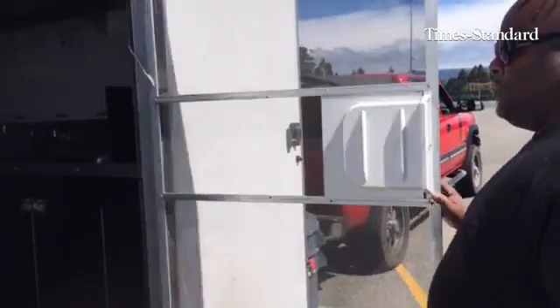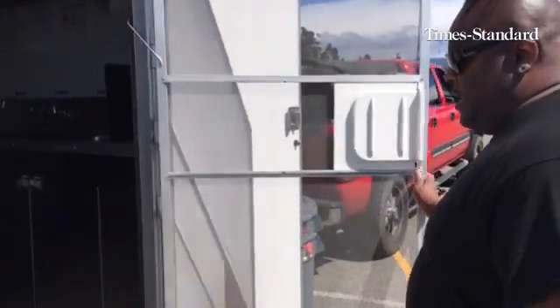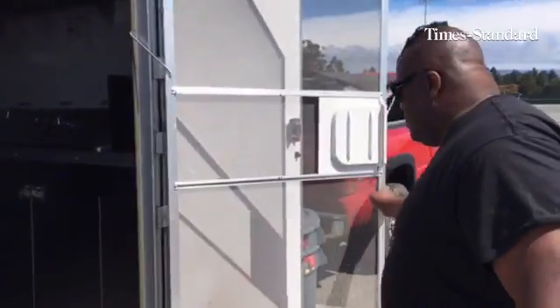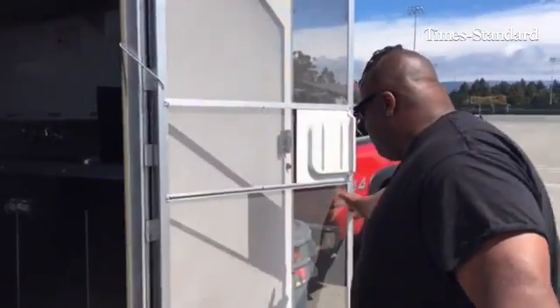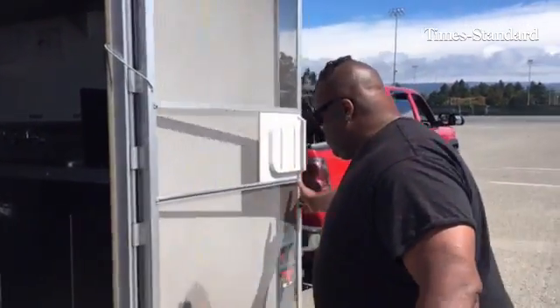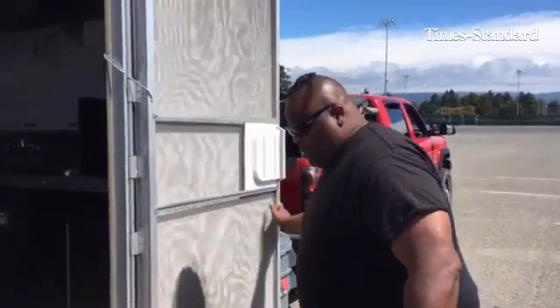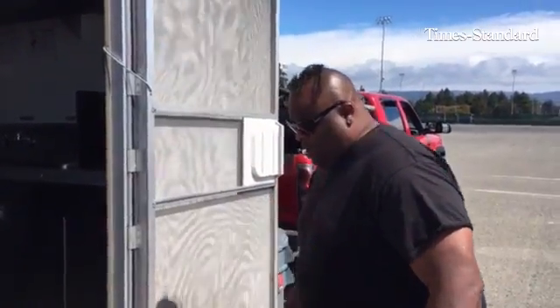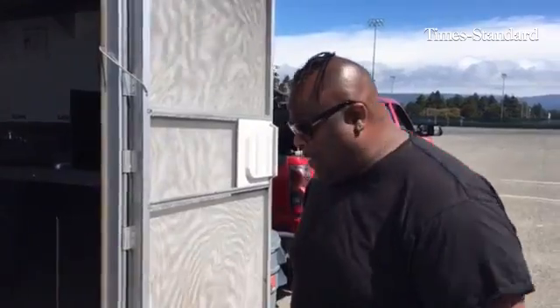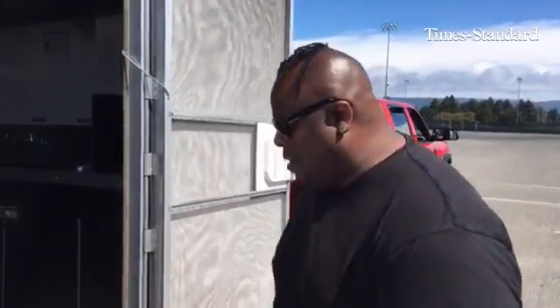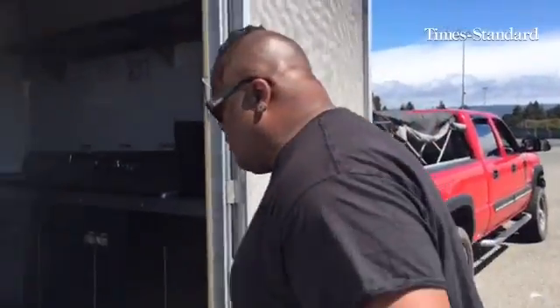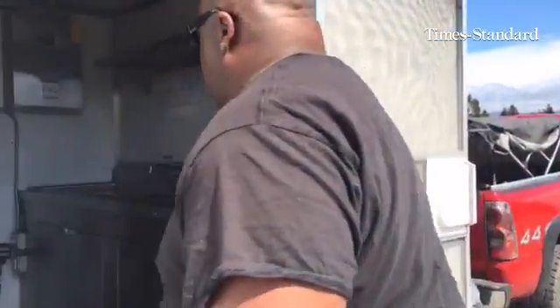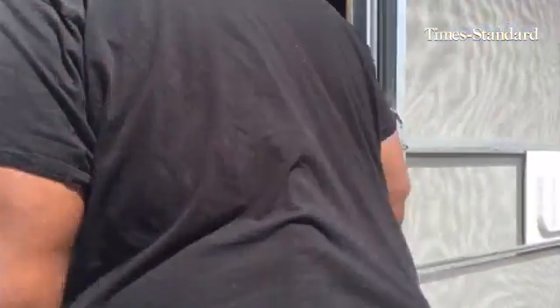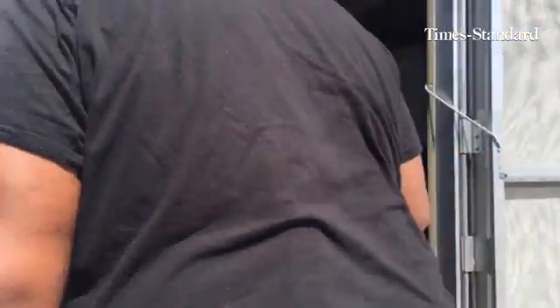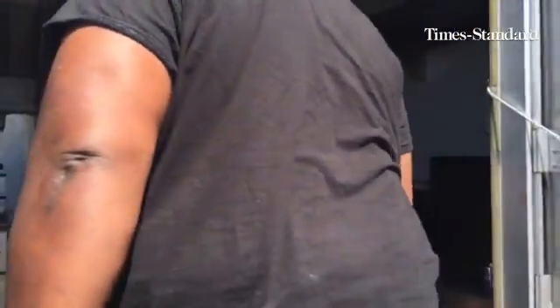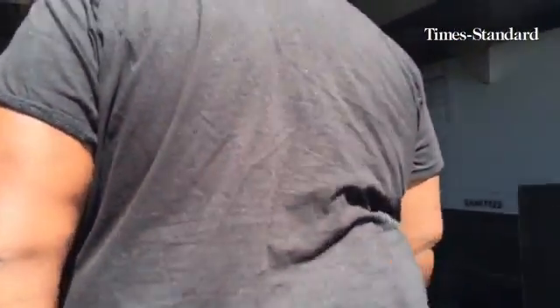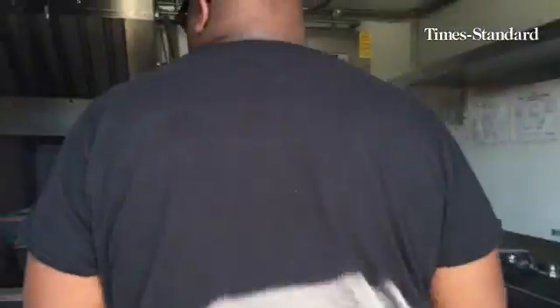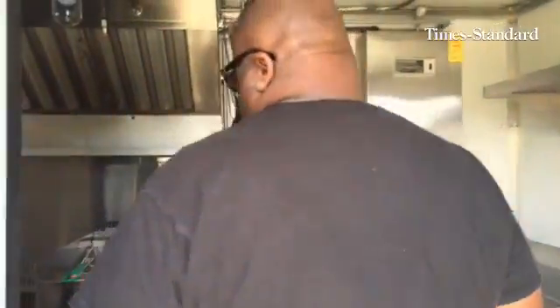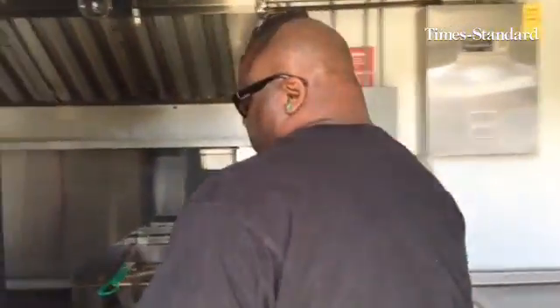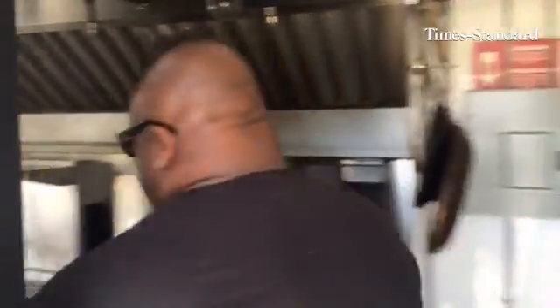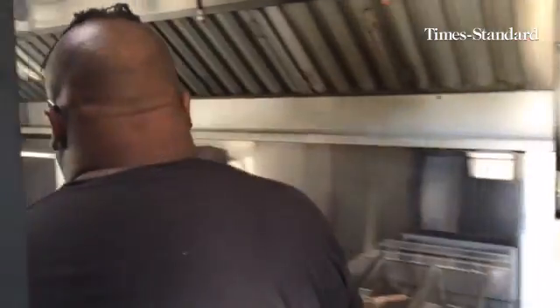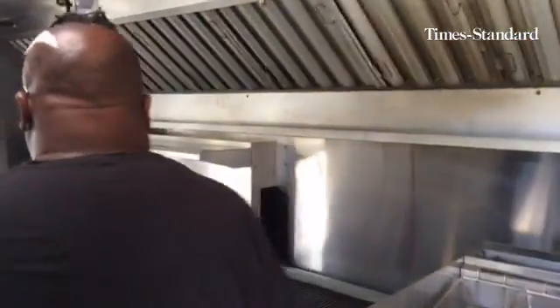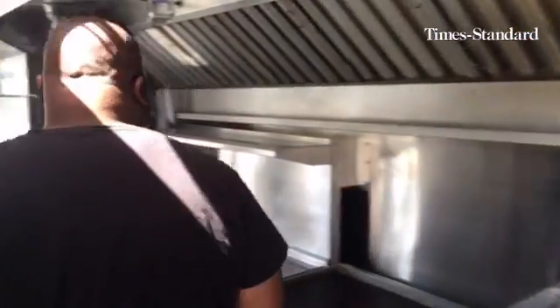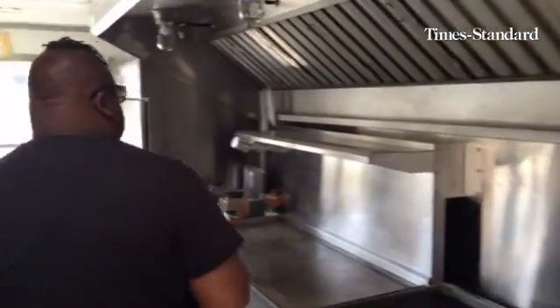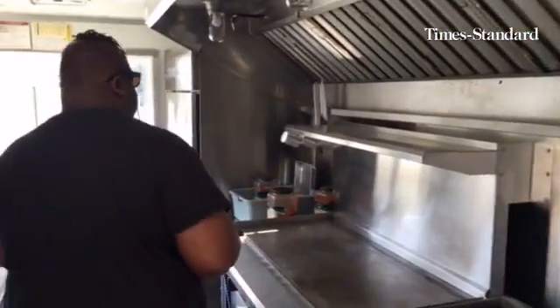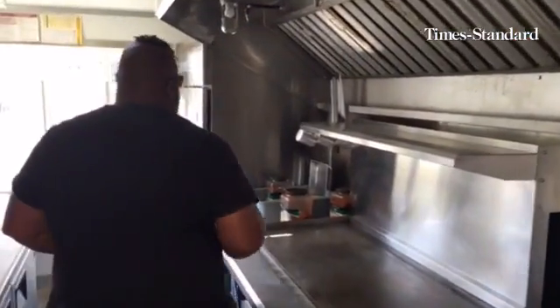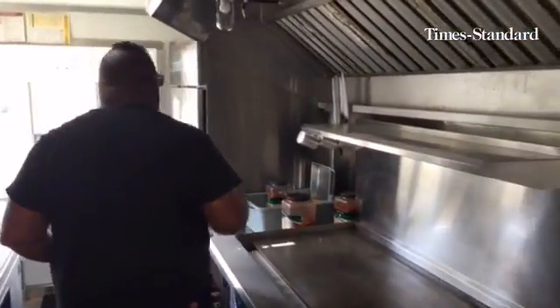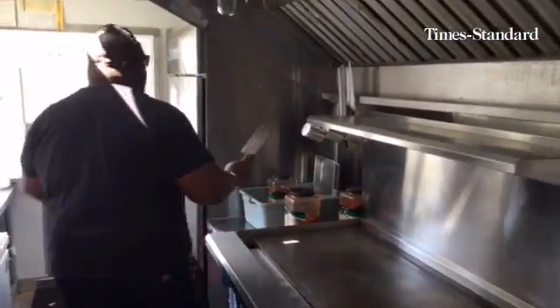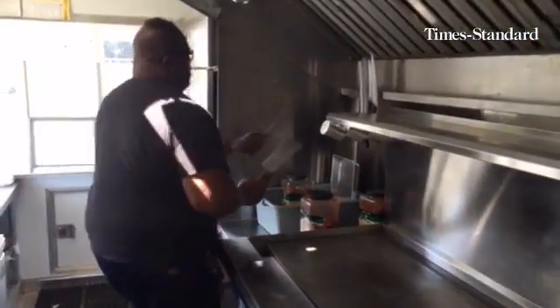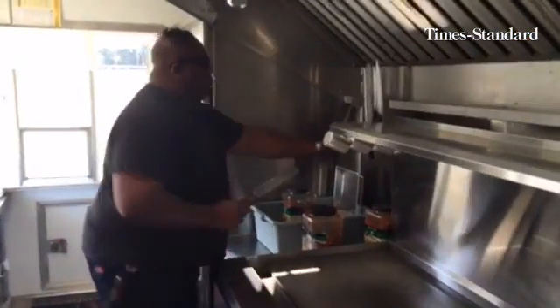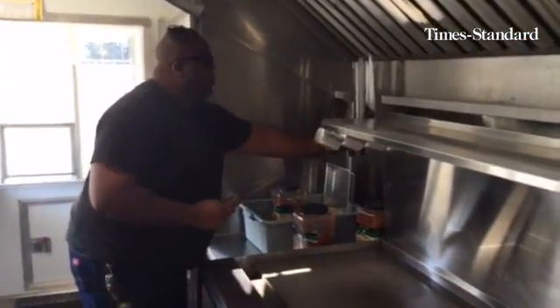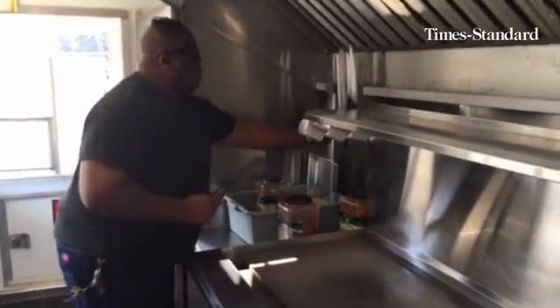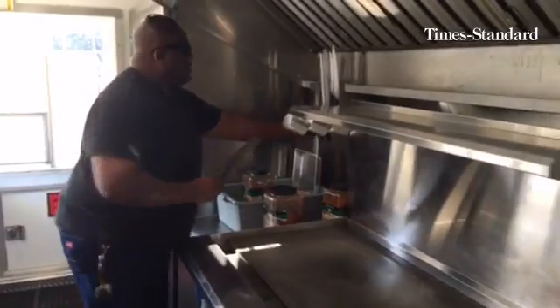It's really nice. This is my kitchen. As you can see, it's a full-on mobile kitchen.